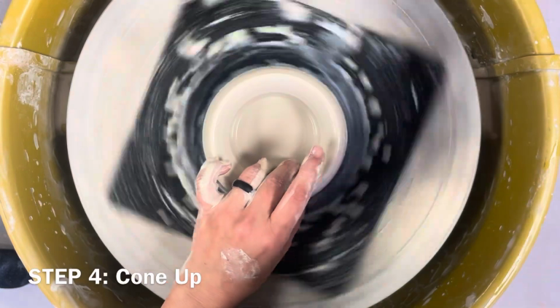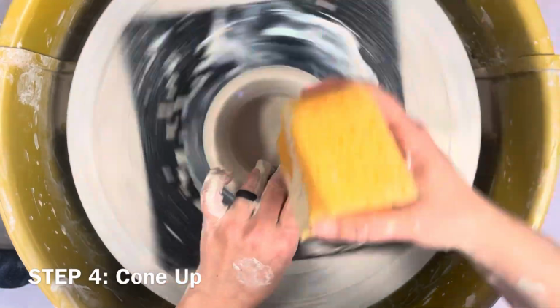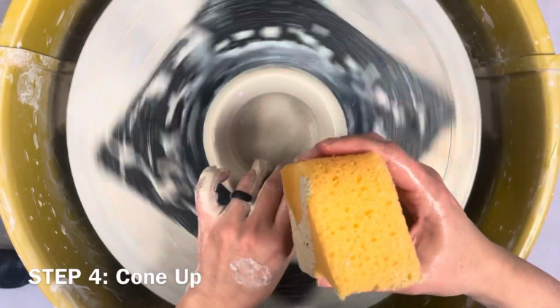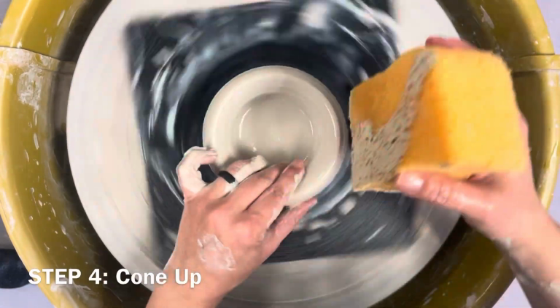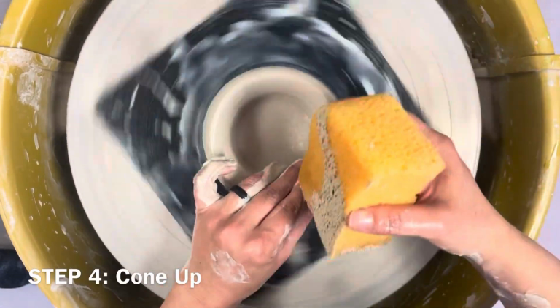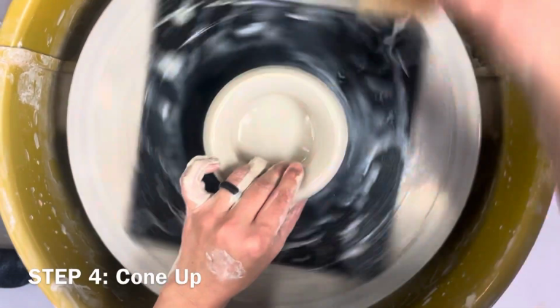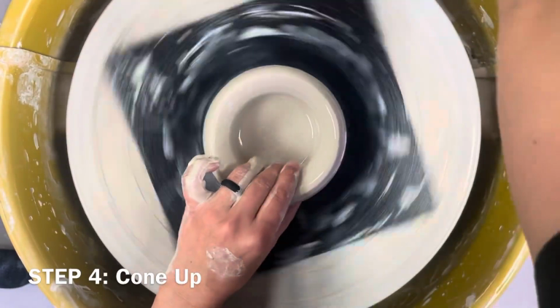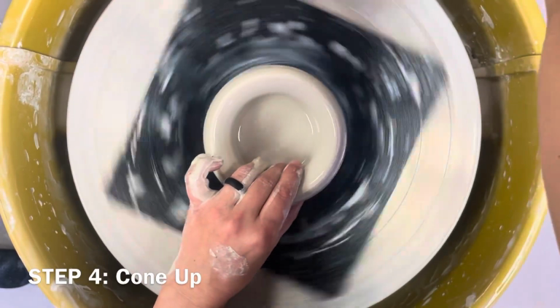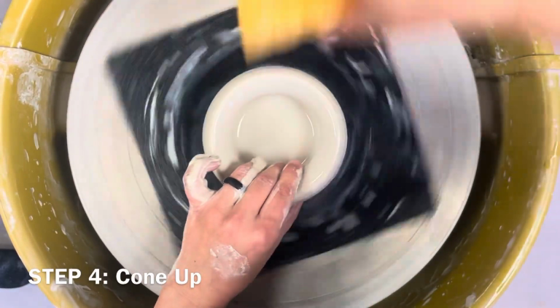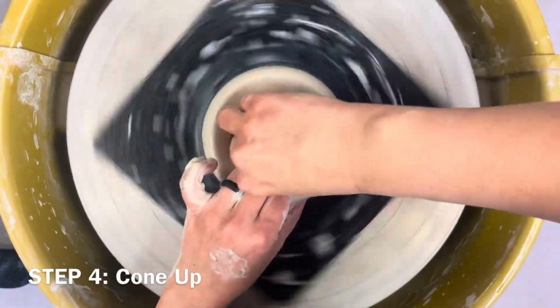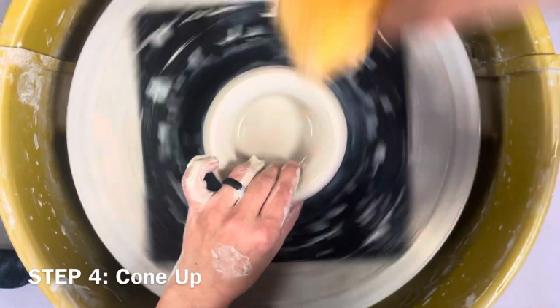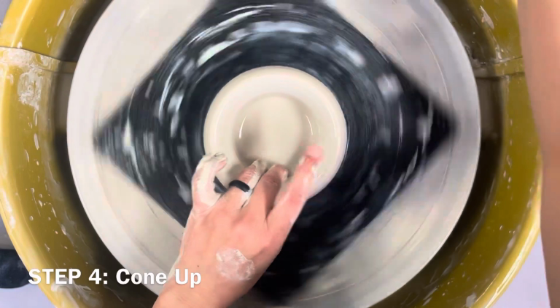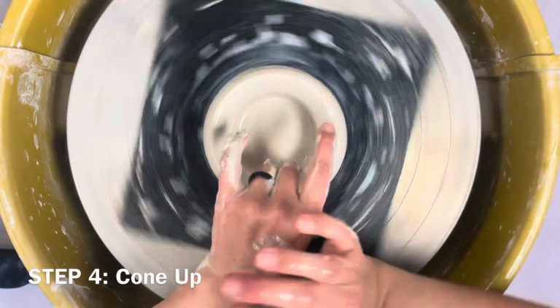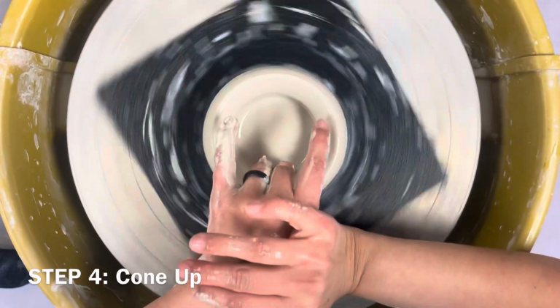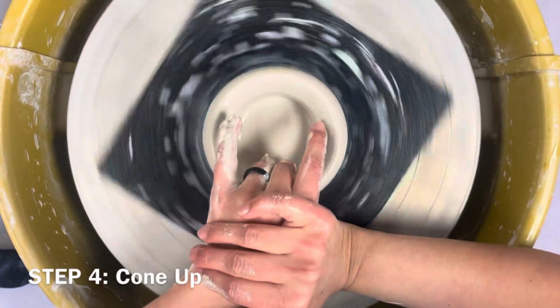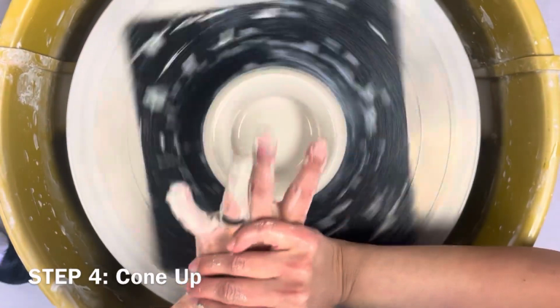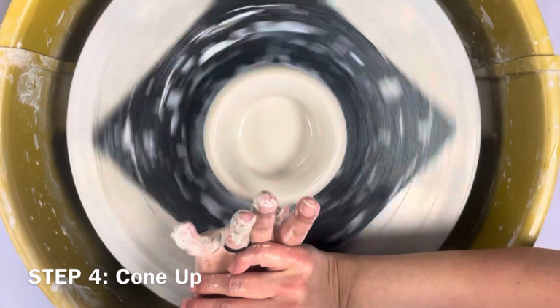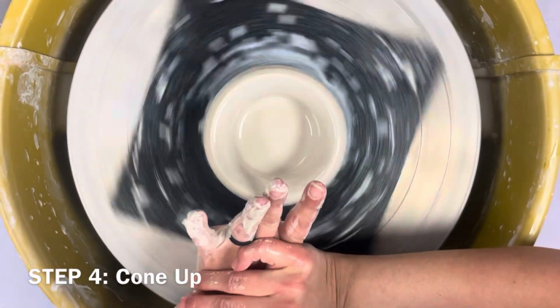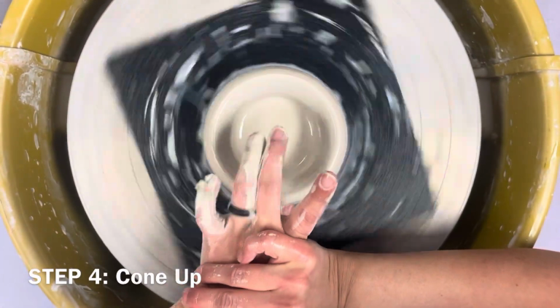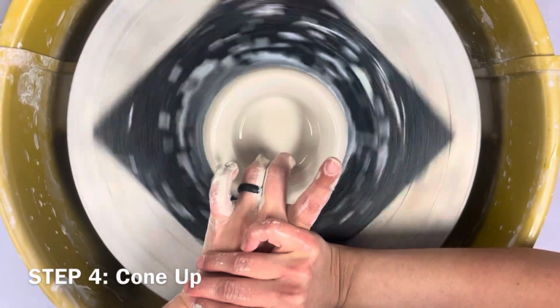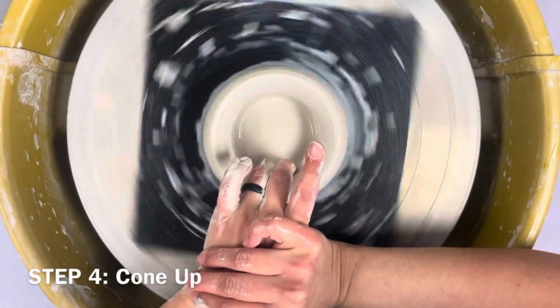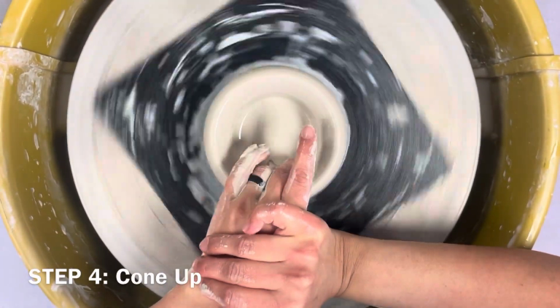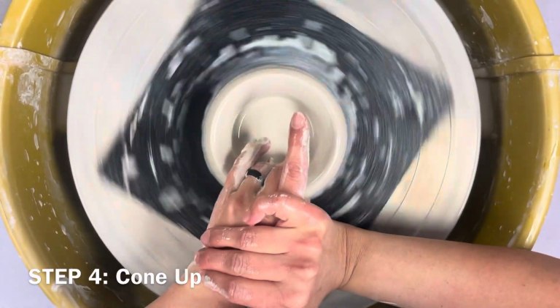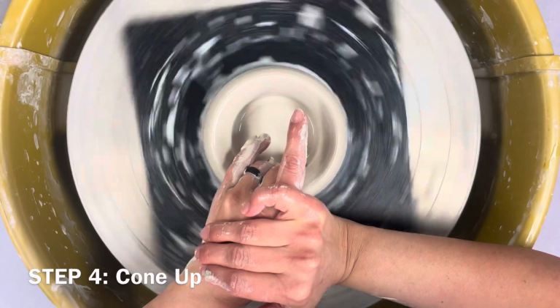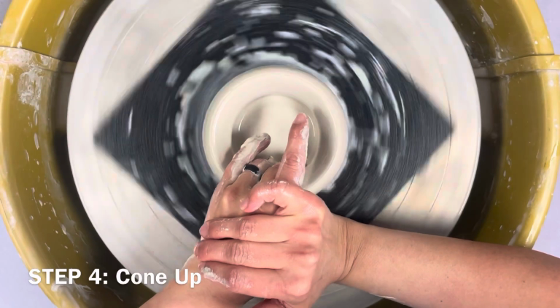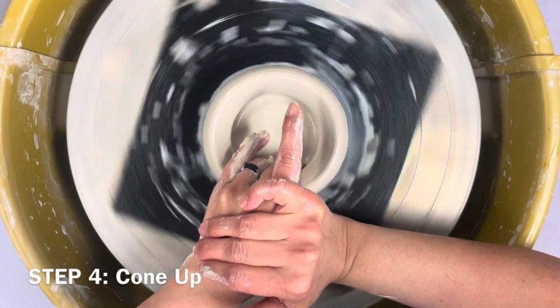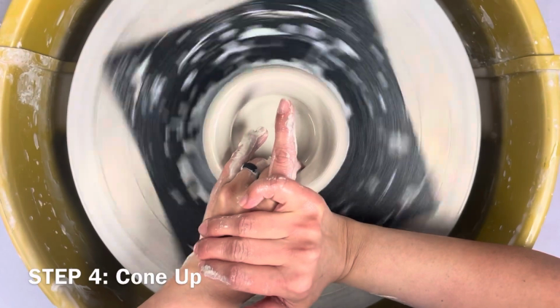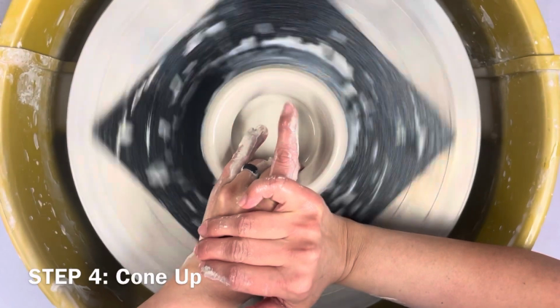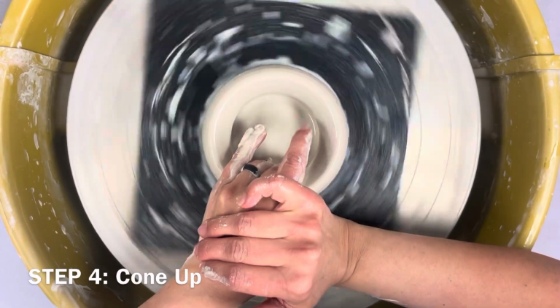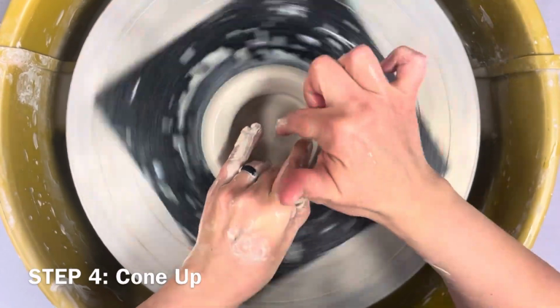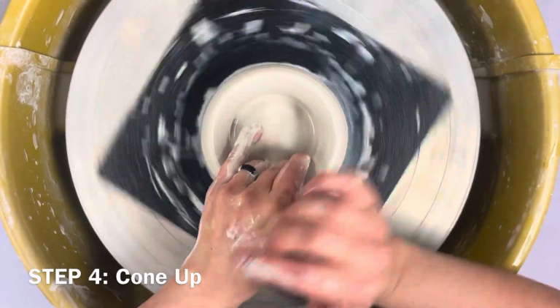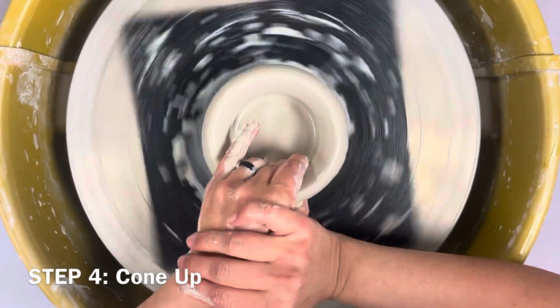First, make sure you have water inside and outside your pot. Your right hand holds your left hand in place, thumb outside and other fingers over. Make sure your nose is right over the center of your pot.